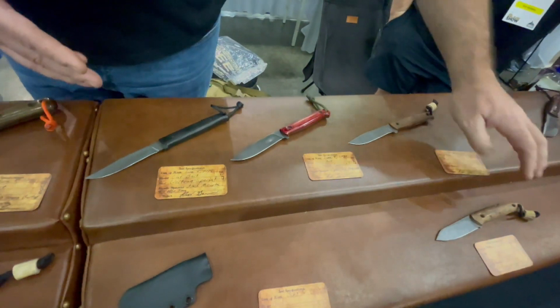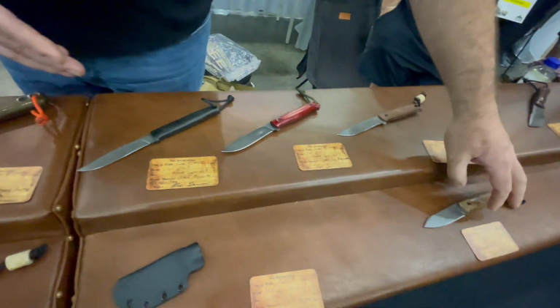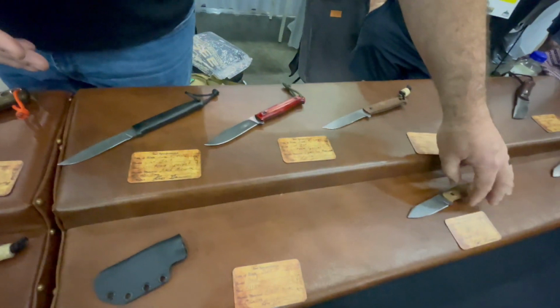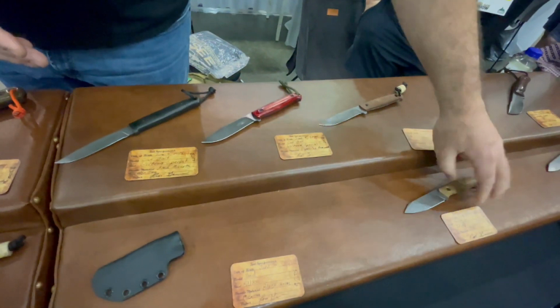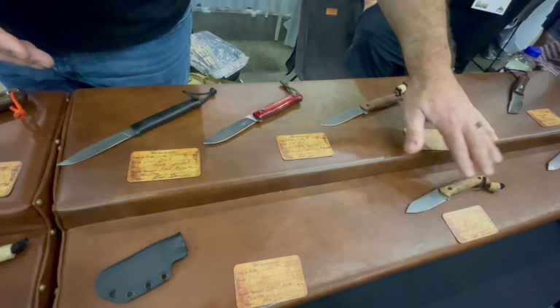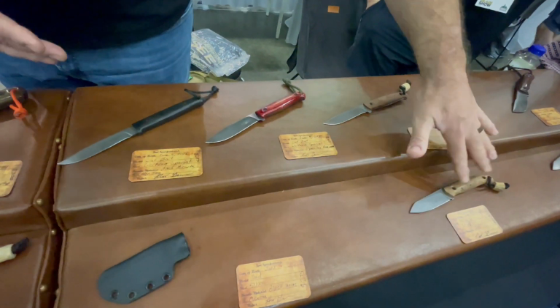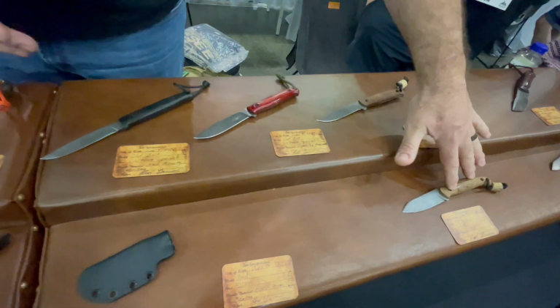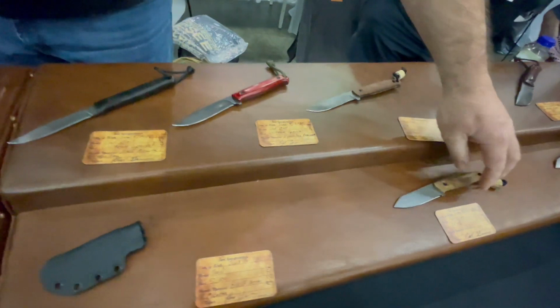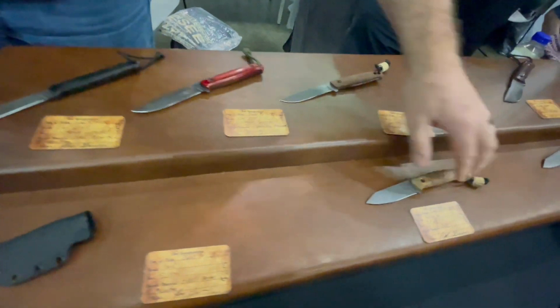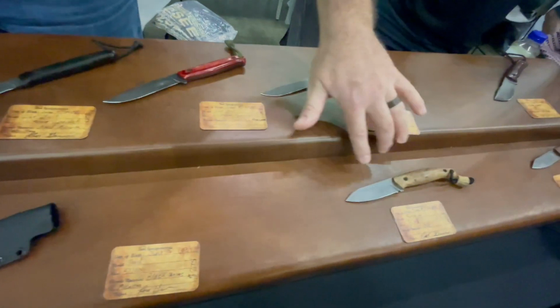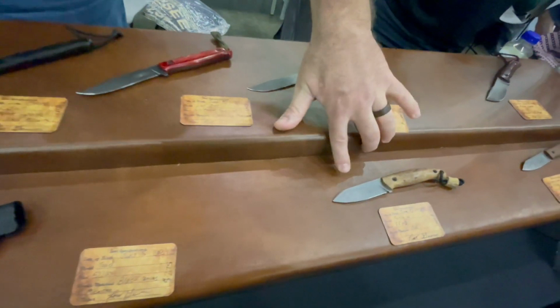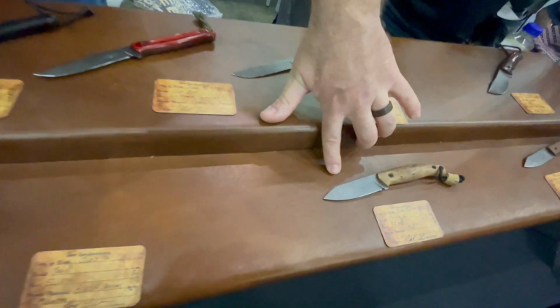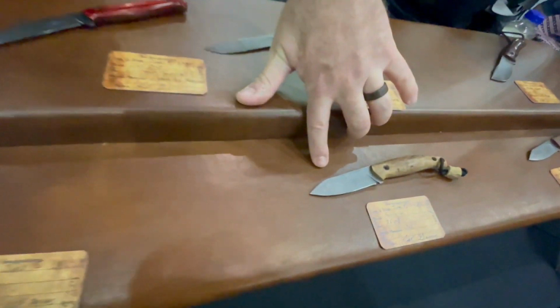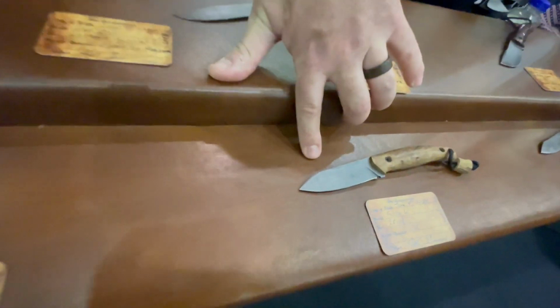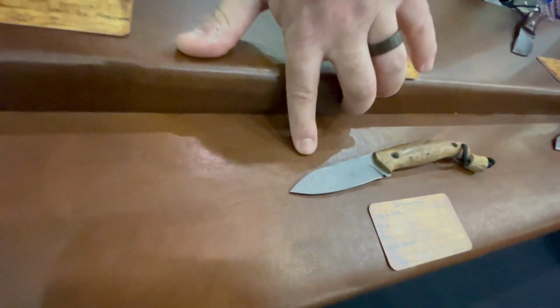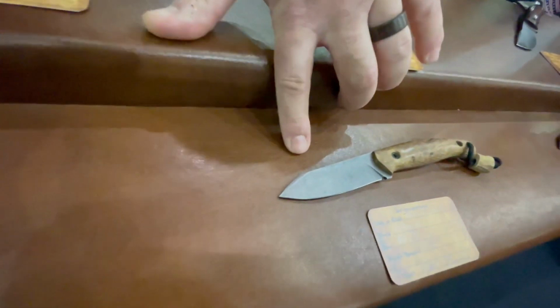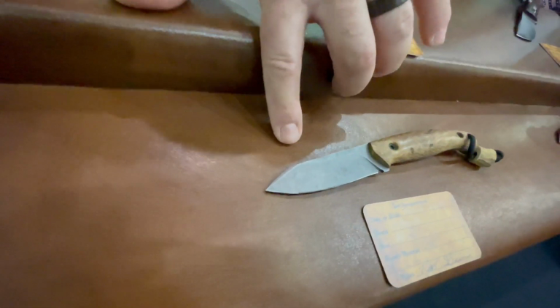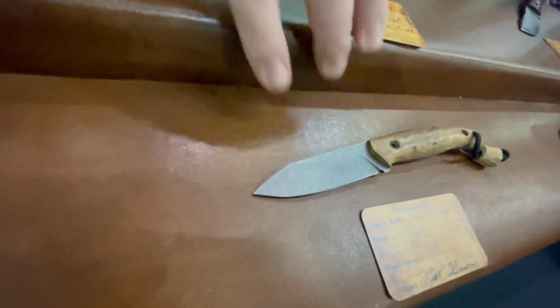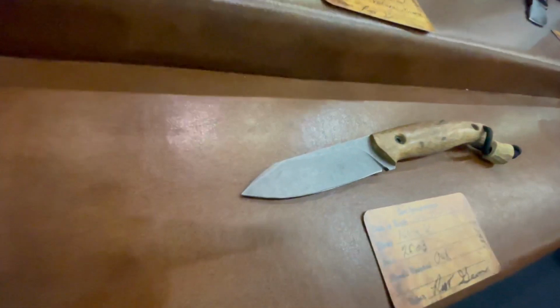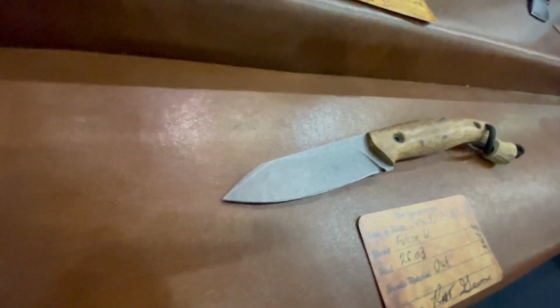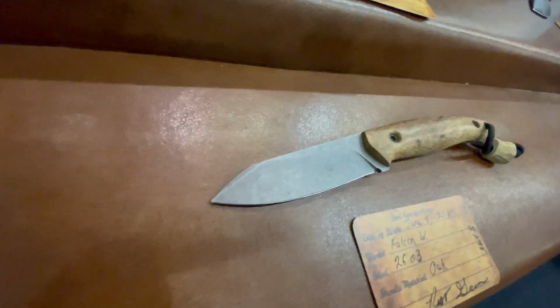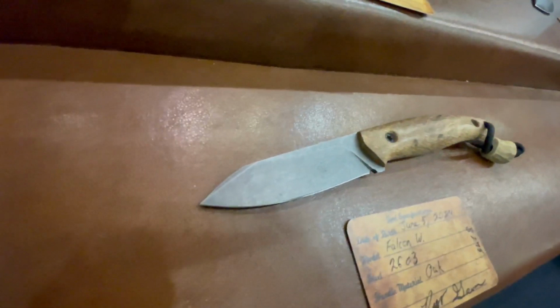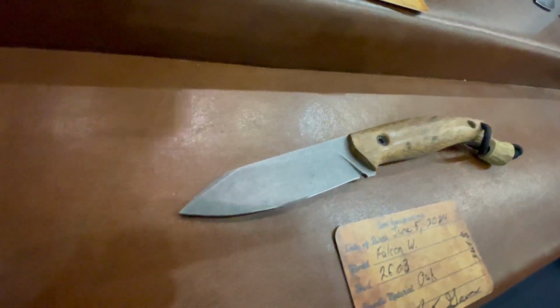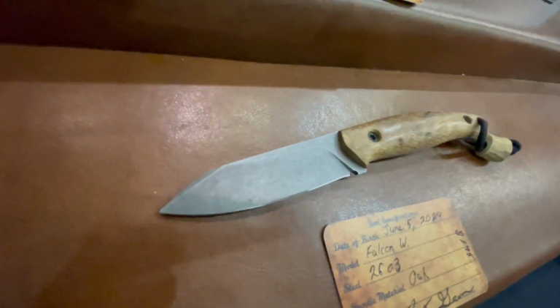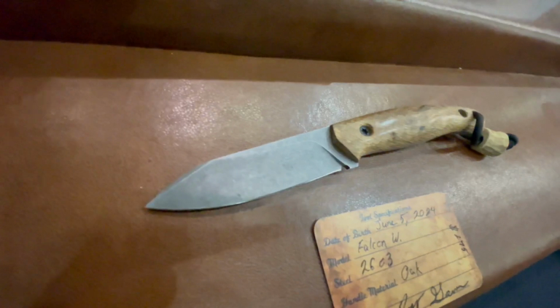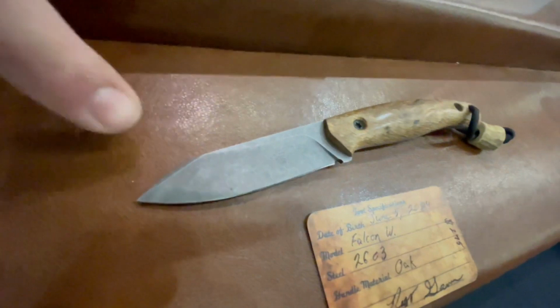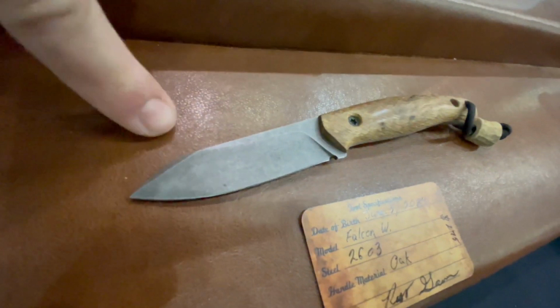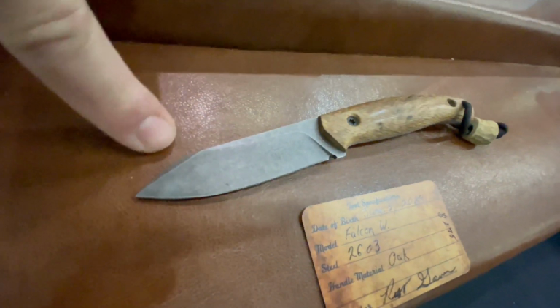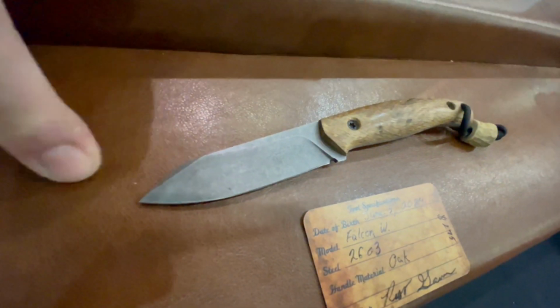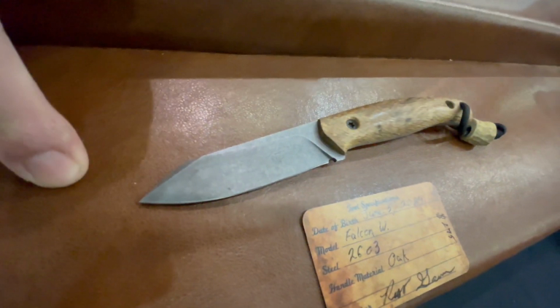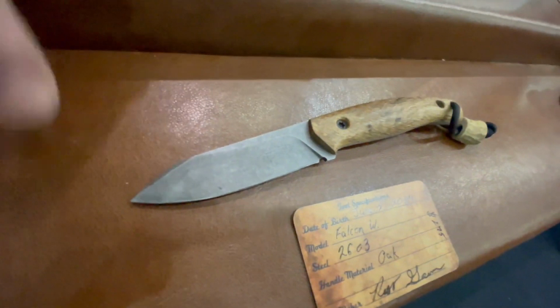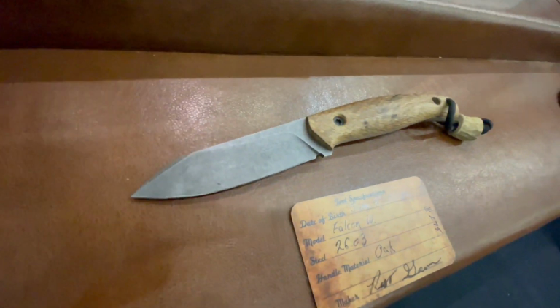These are a Falcon model. I've done a few of these. This one actually is a Wharncliffe — the other ones I usually do are trailing points.